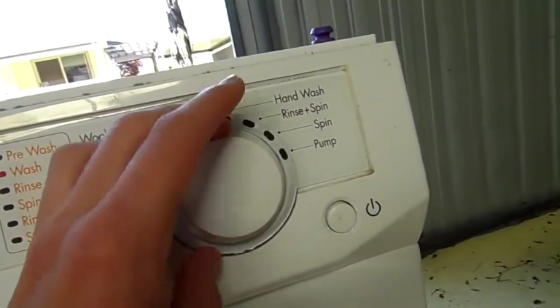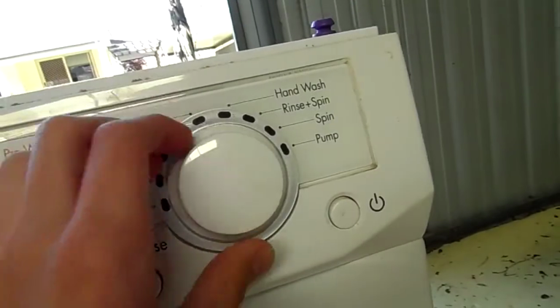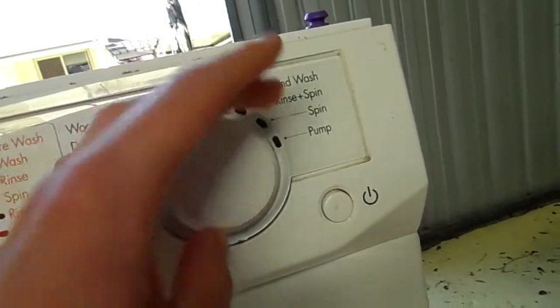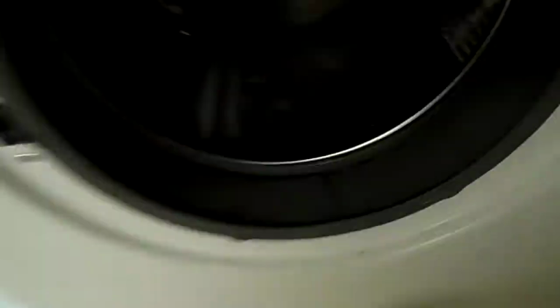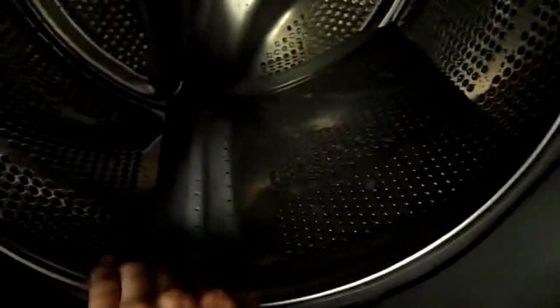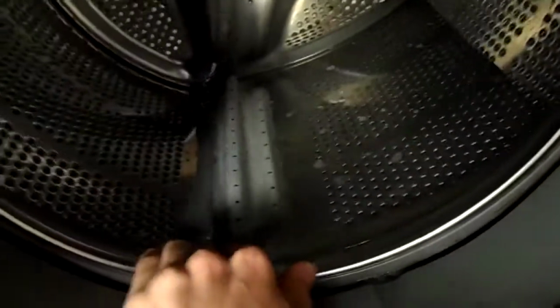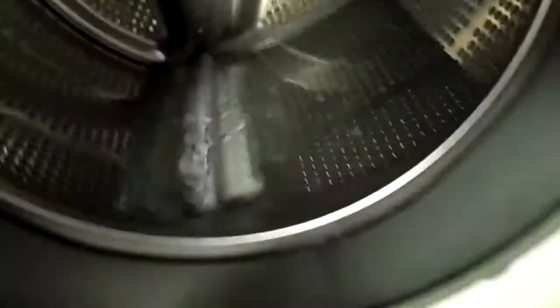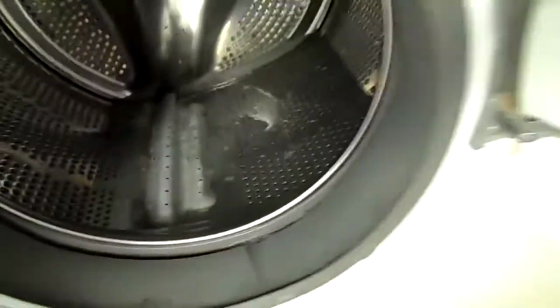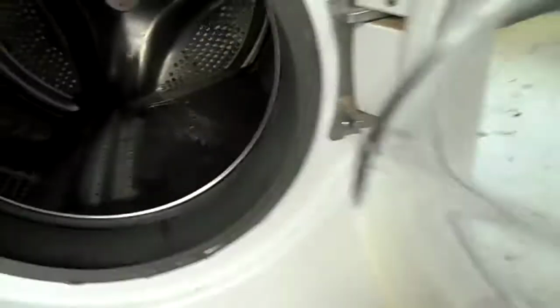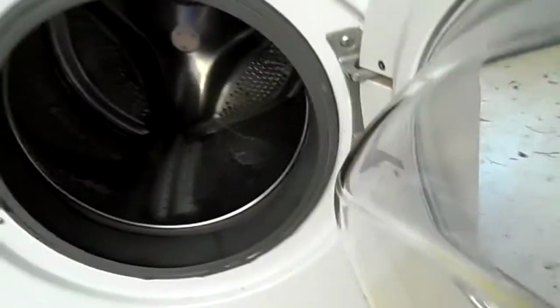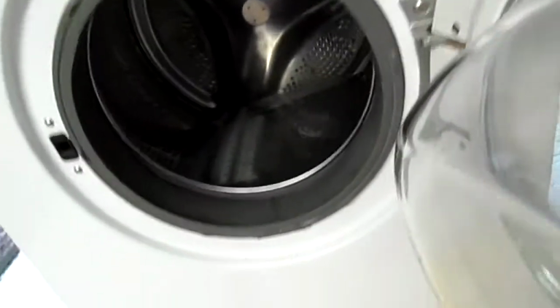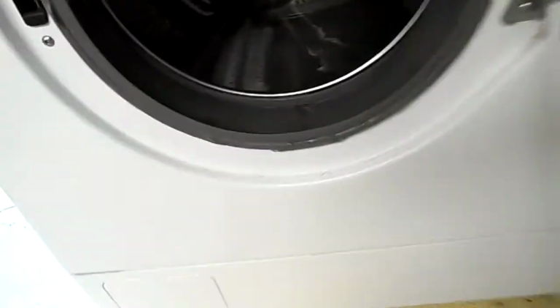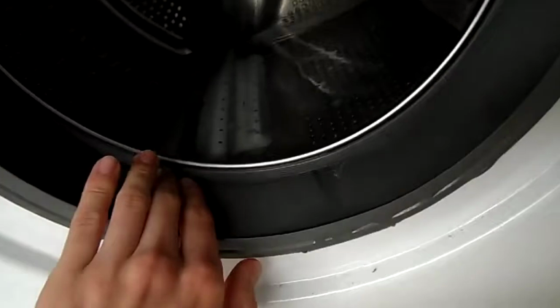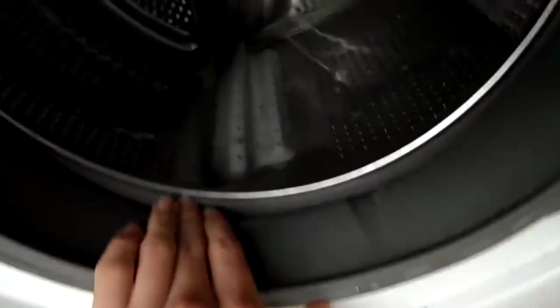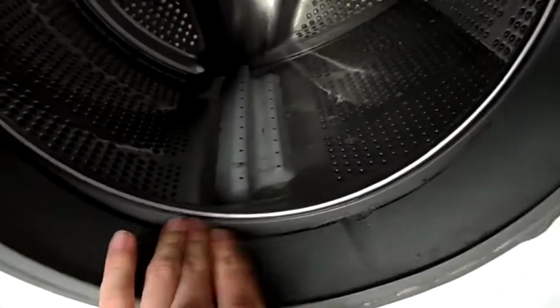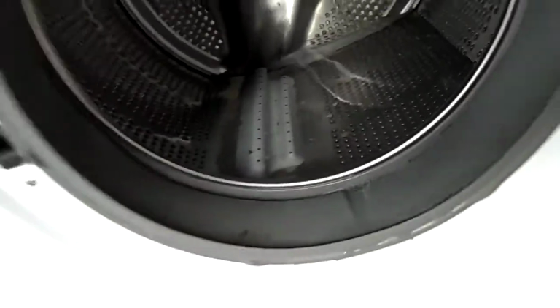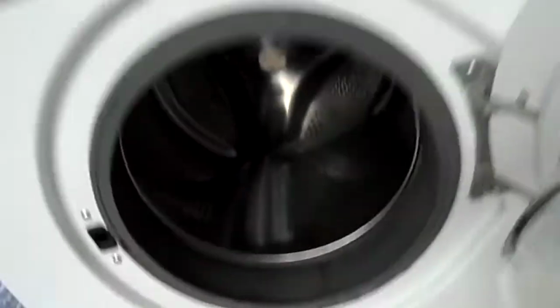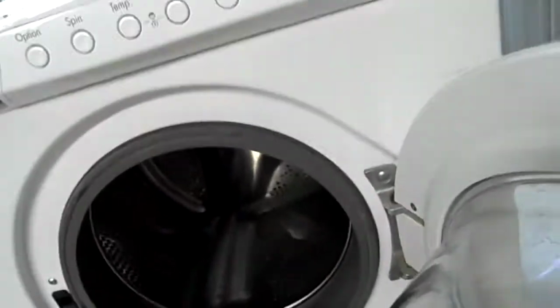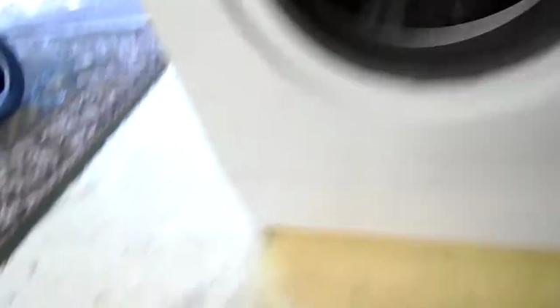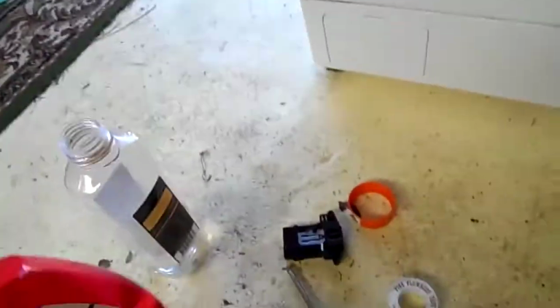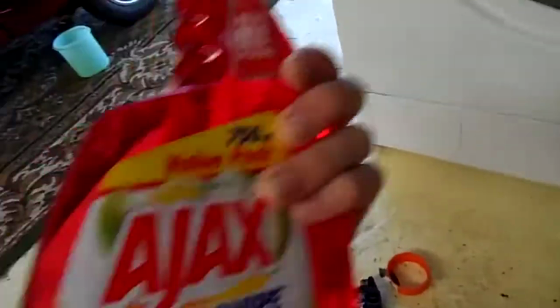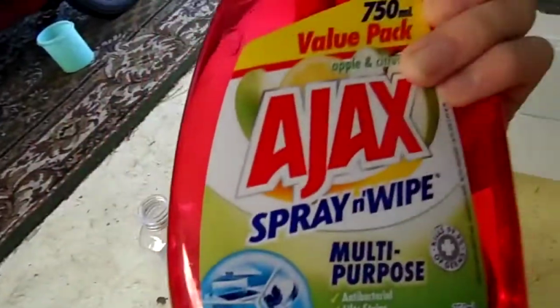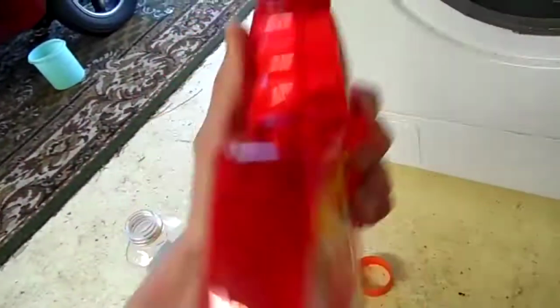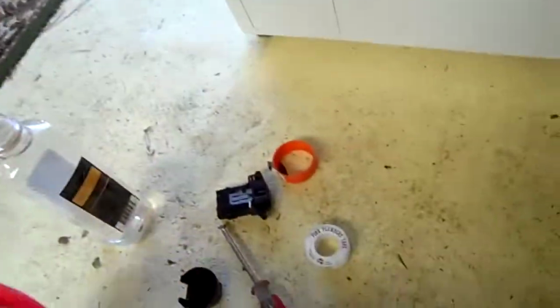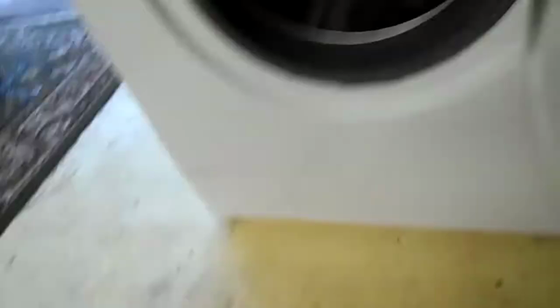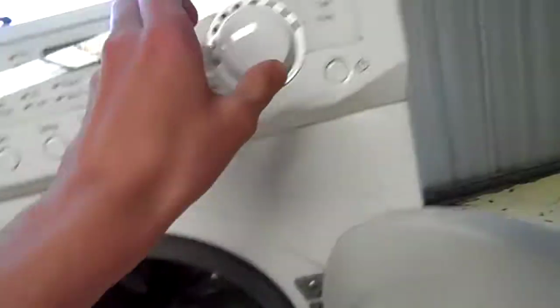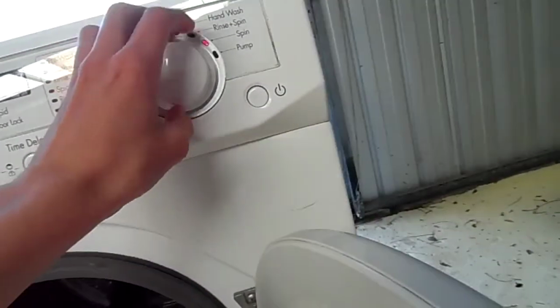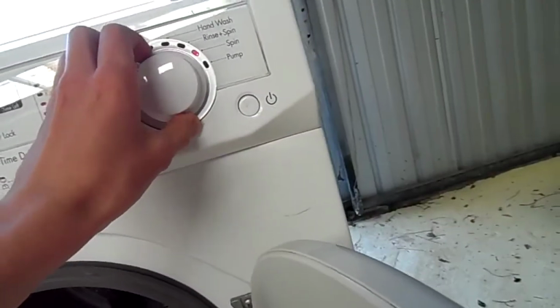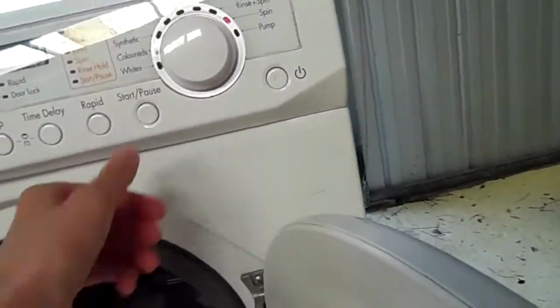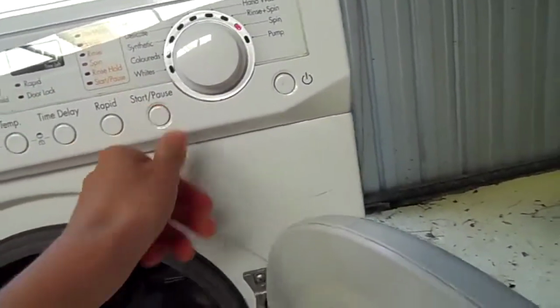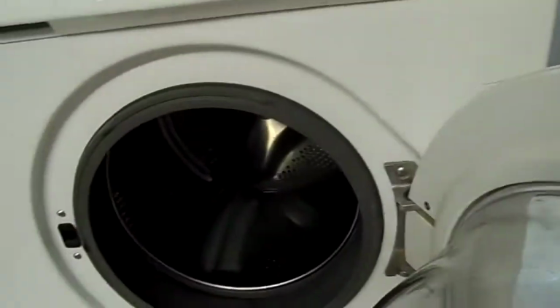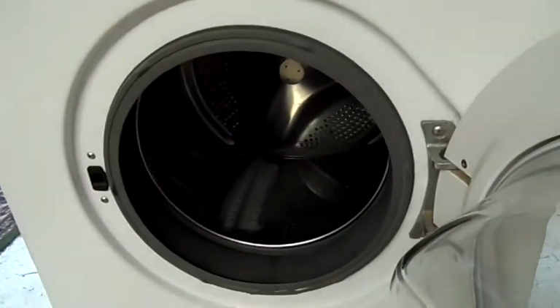So I'll set it on spin. I'll put a whole load of water in it just to test the pump and everything. I've also worked out a way to get rid of the squeaky door boot seal — it just involves Ajax. I'll just set that to spin and start.